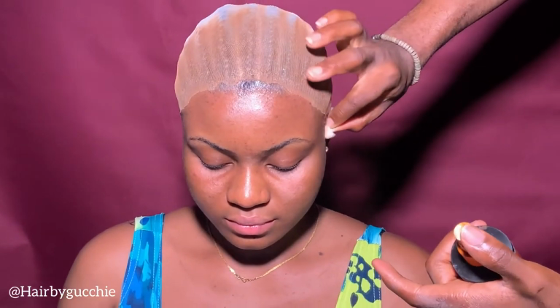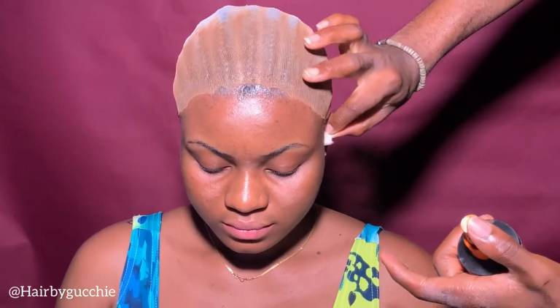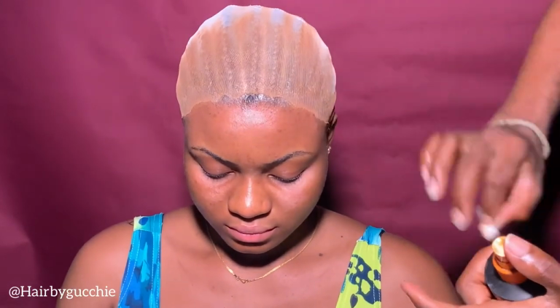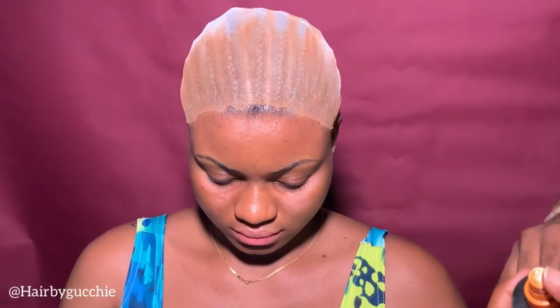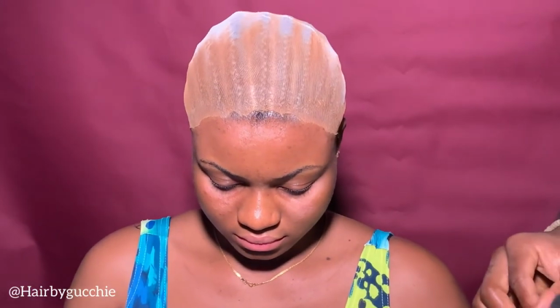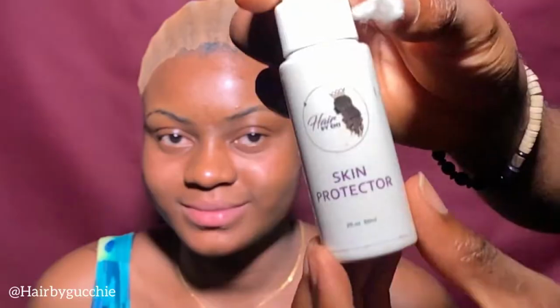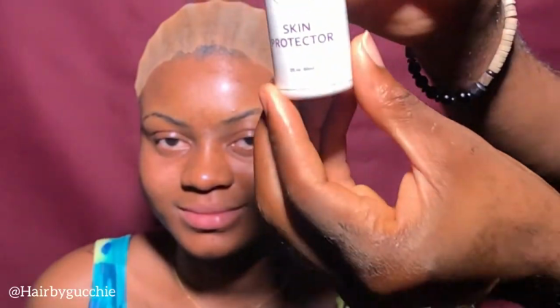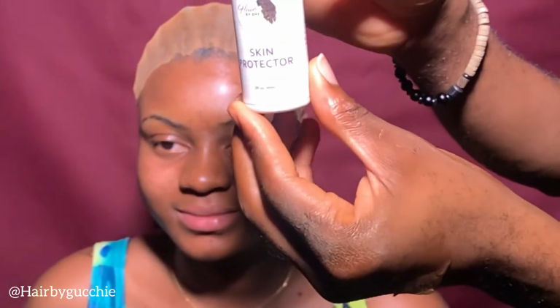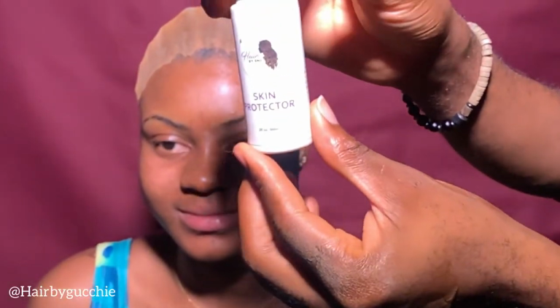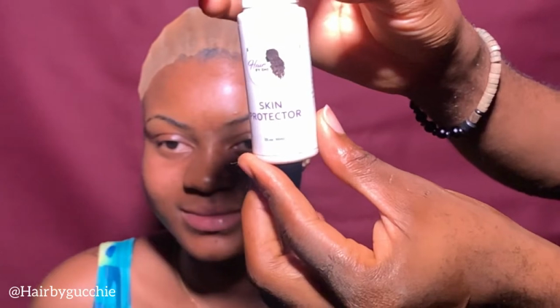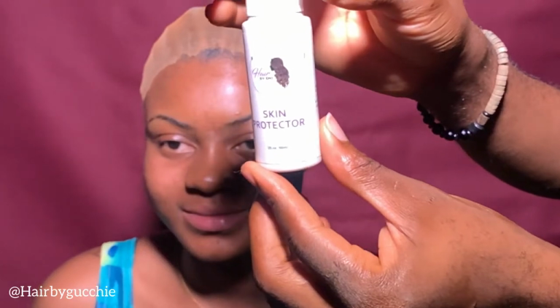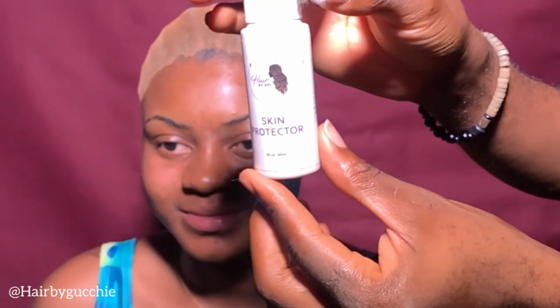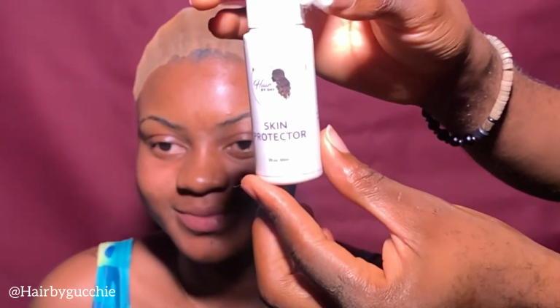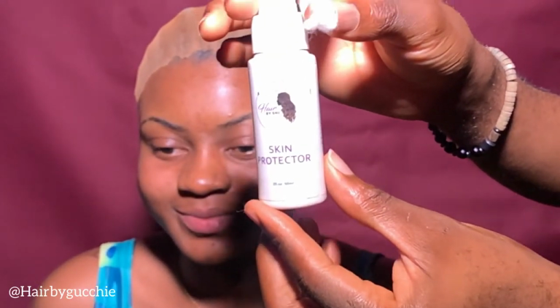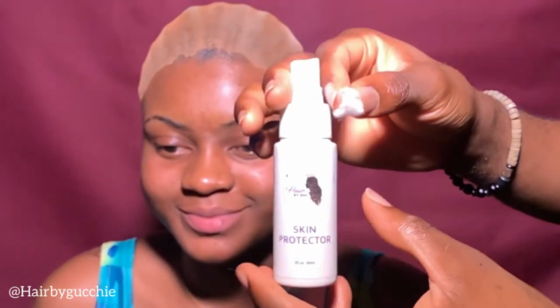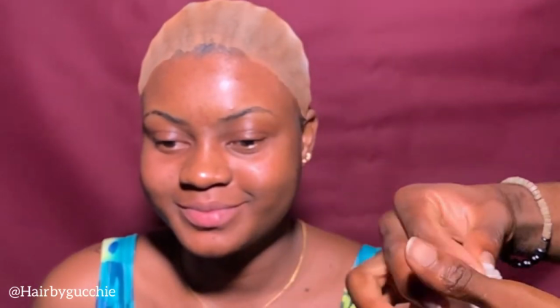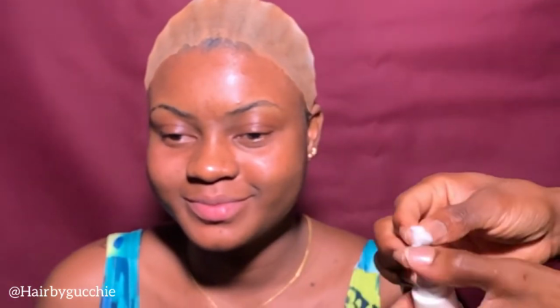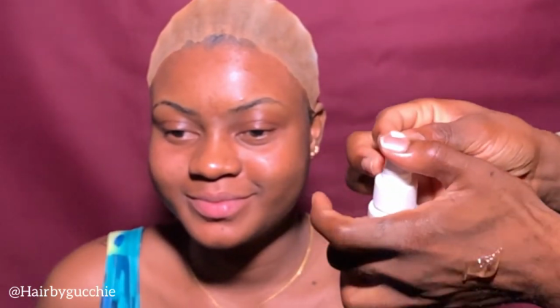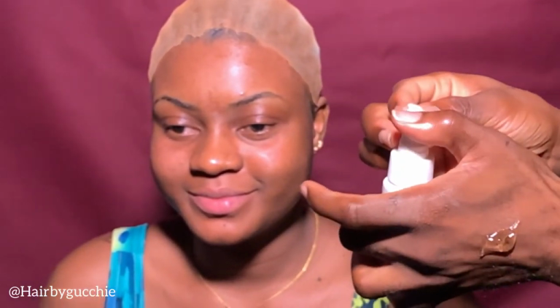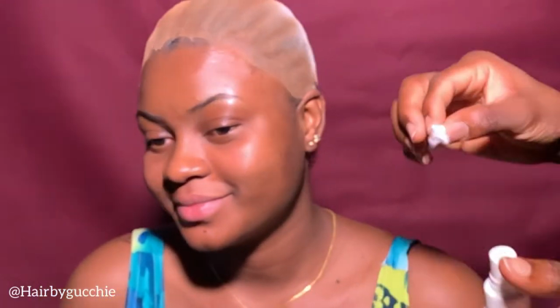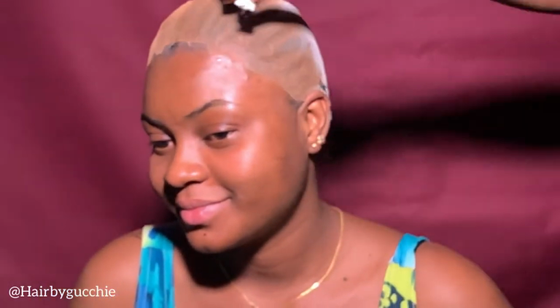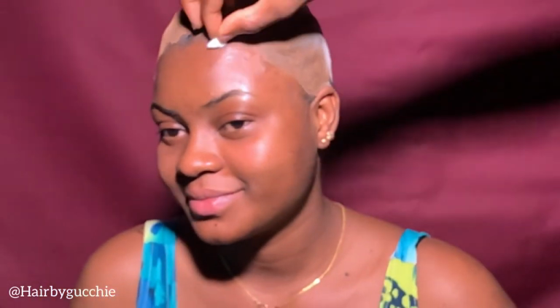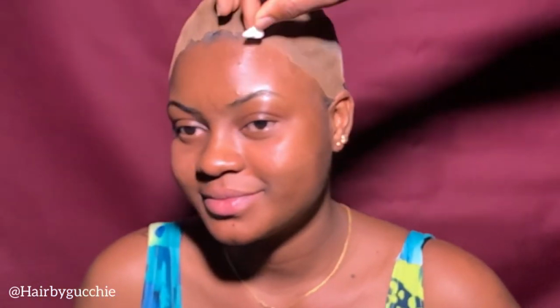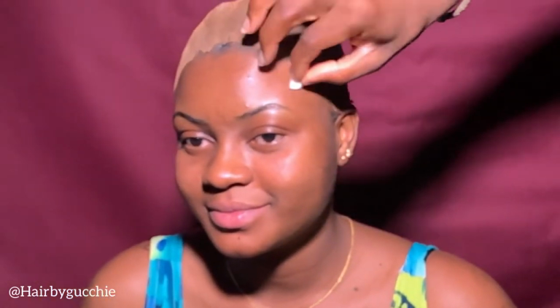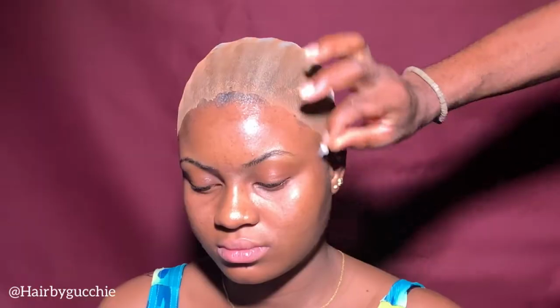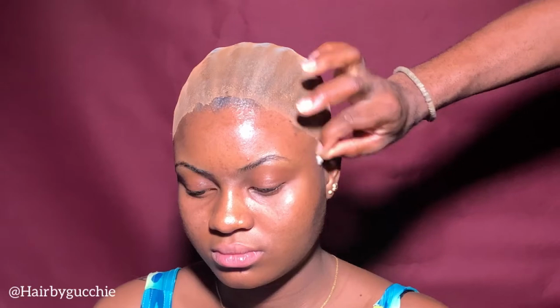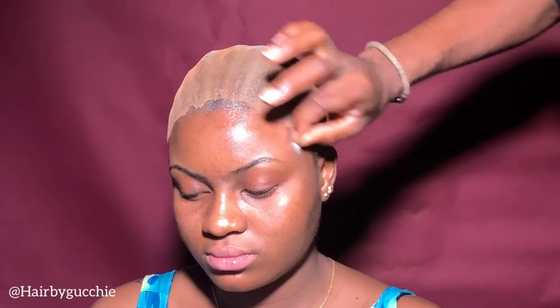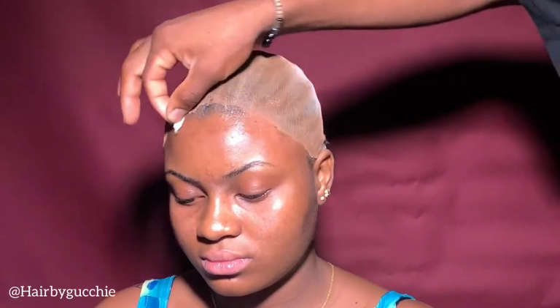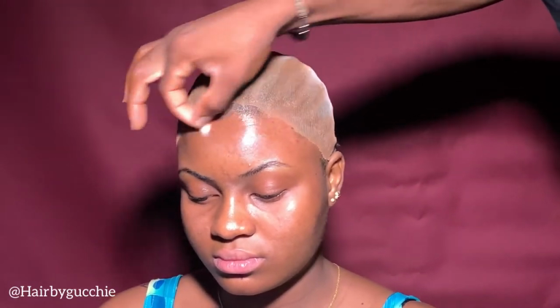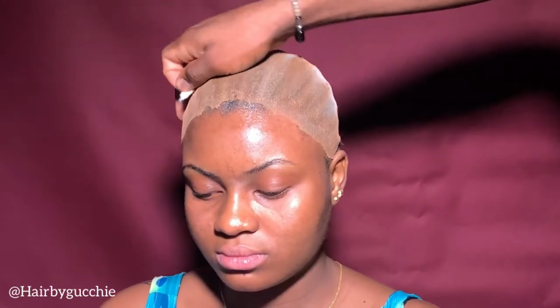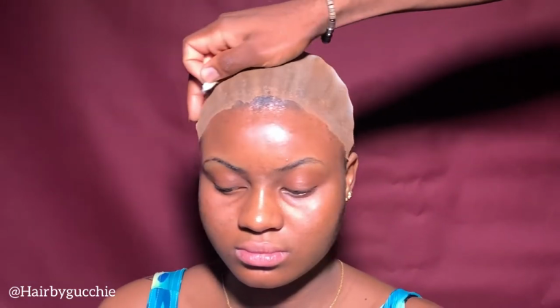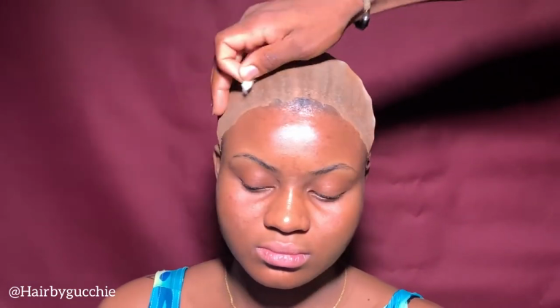I will be using skin protector to protect the skin from any skin reaction or skin effects.